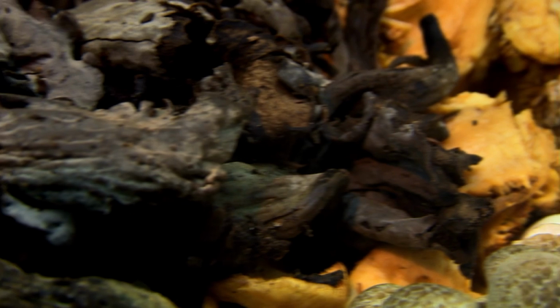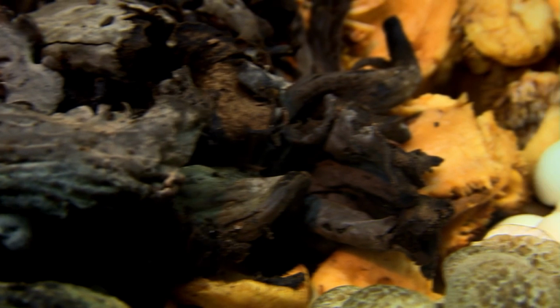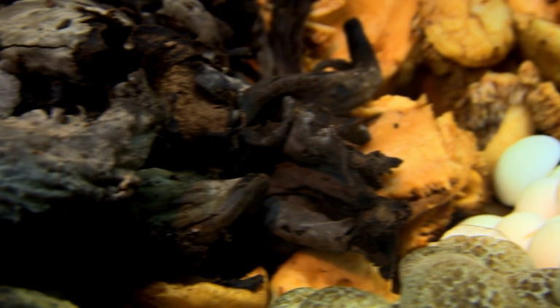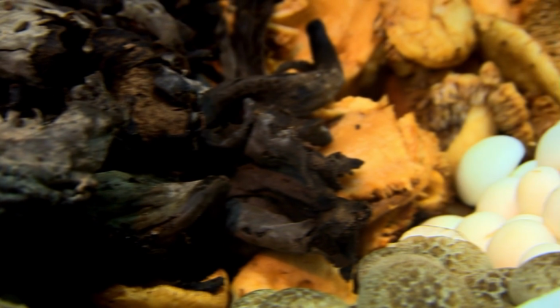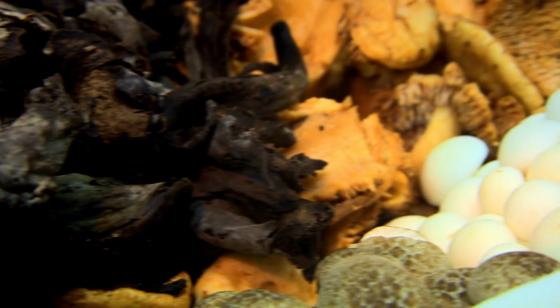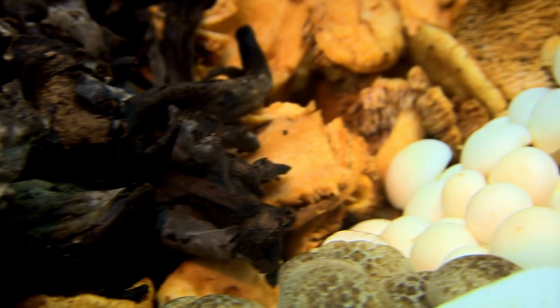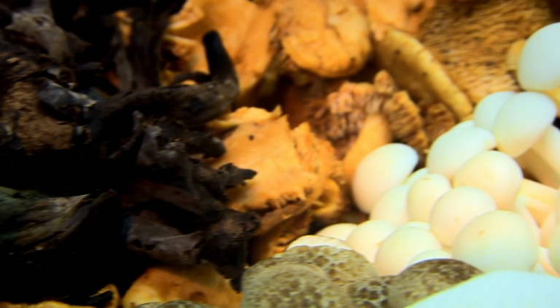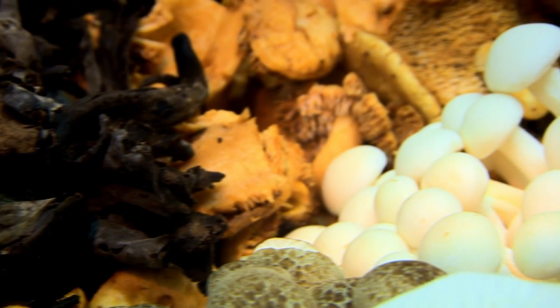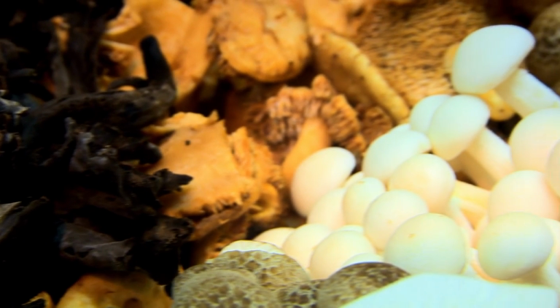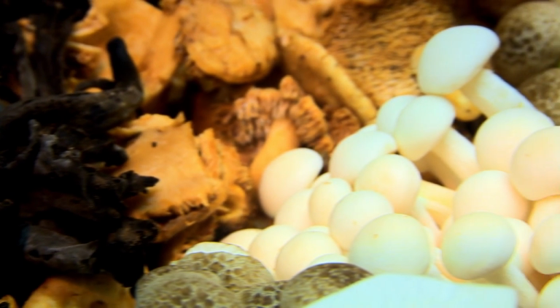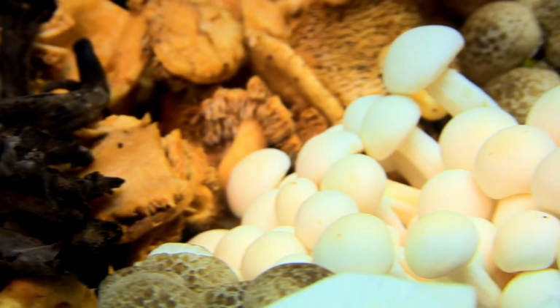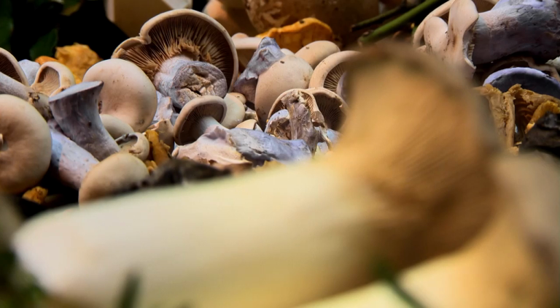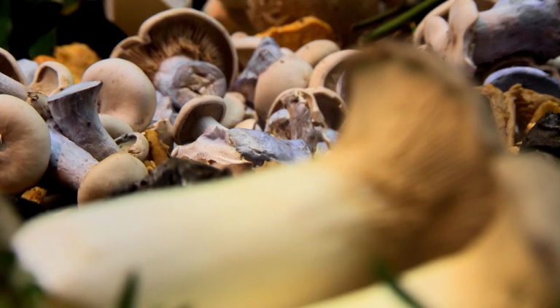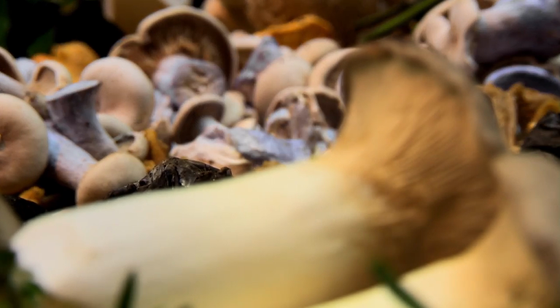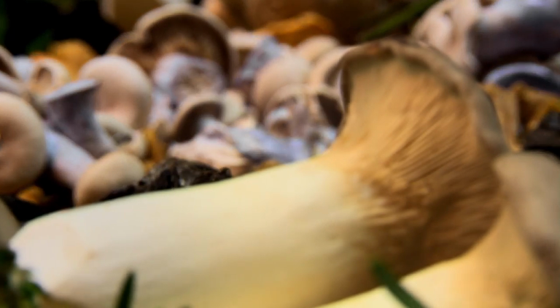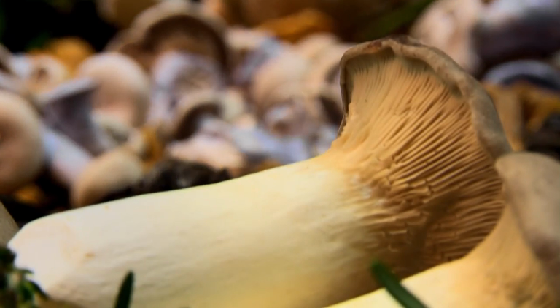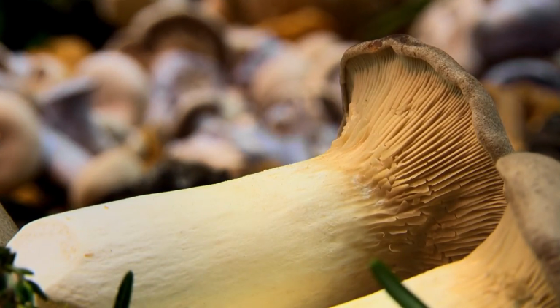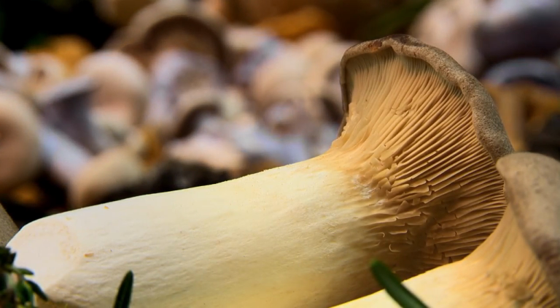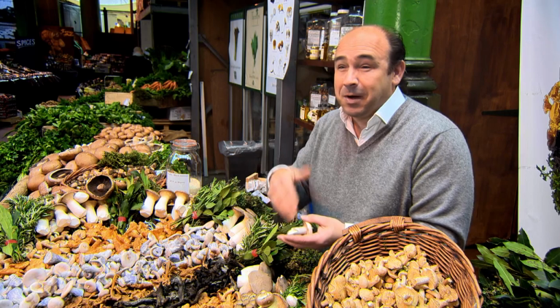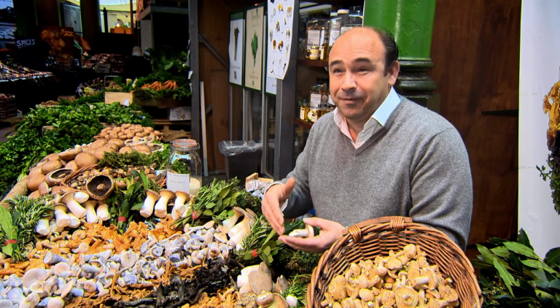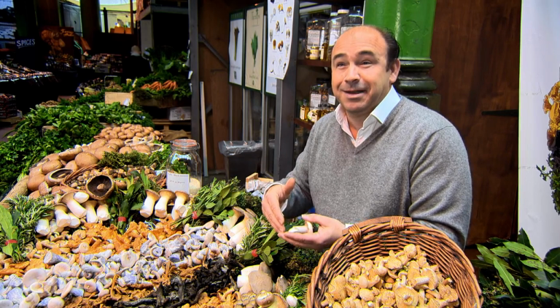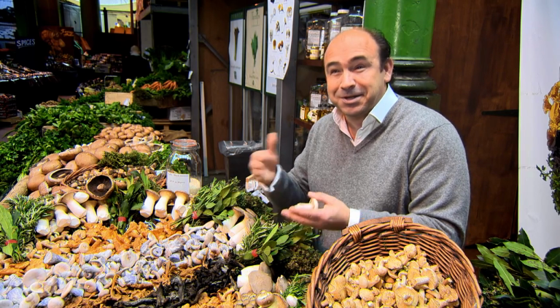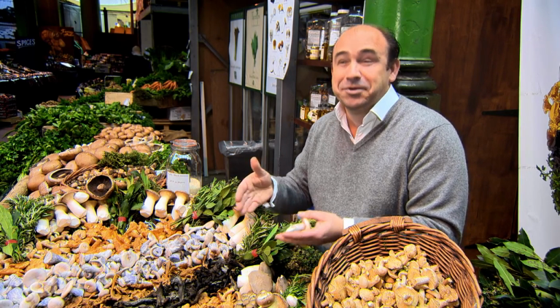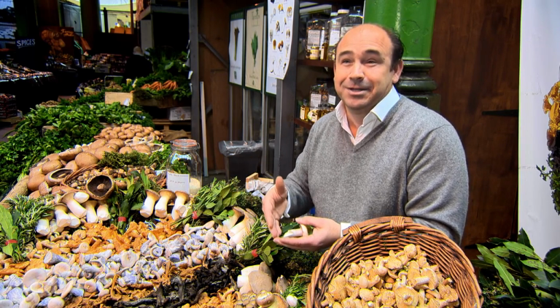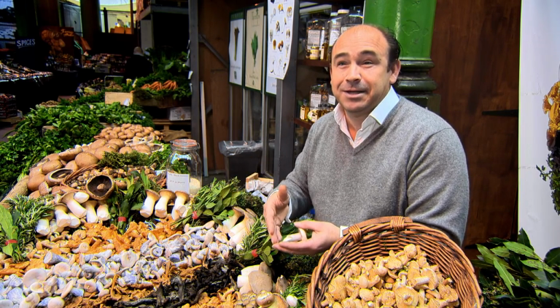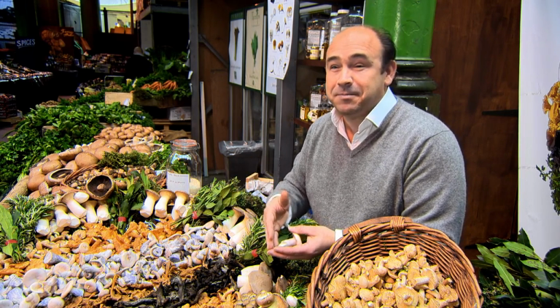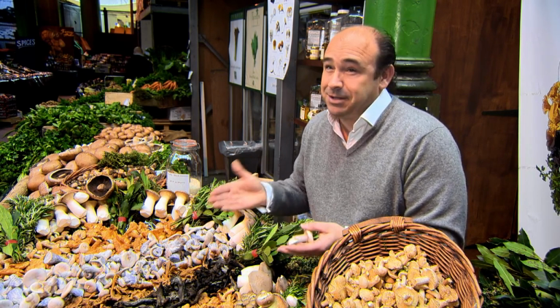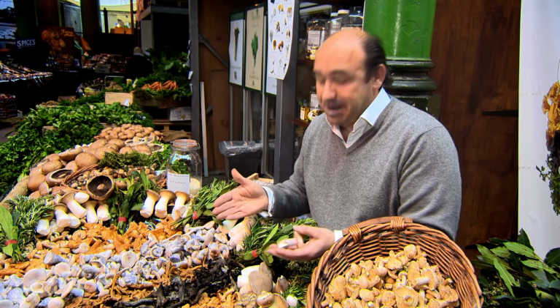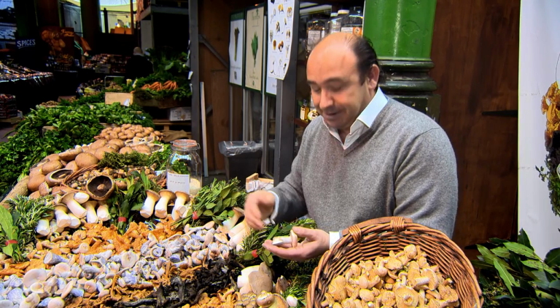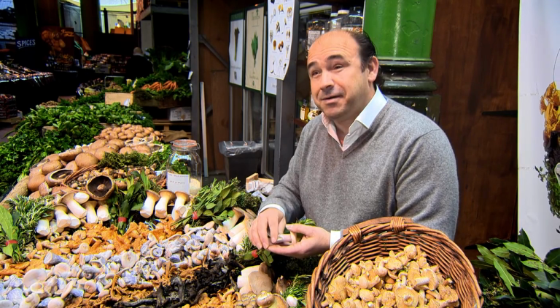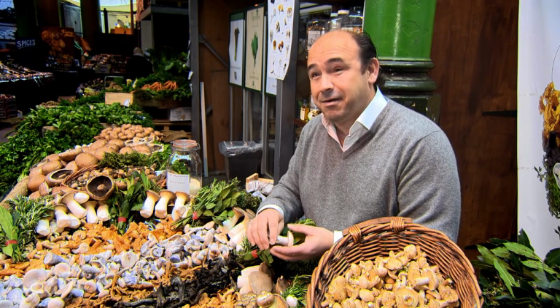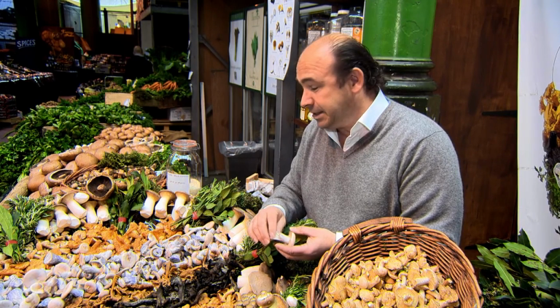People are actually scared of mushrooms — it's amazing. They shouldn't be, because take away the fear, just close your eyes and taste them. They're just amazing.